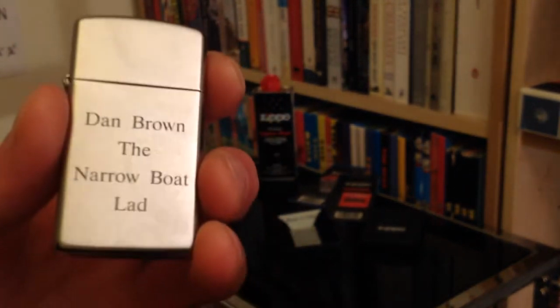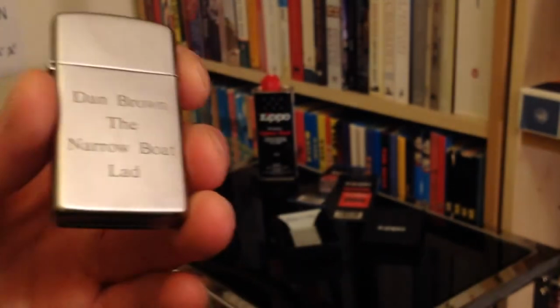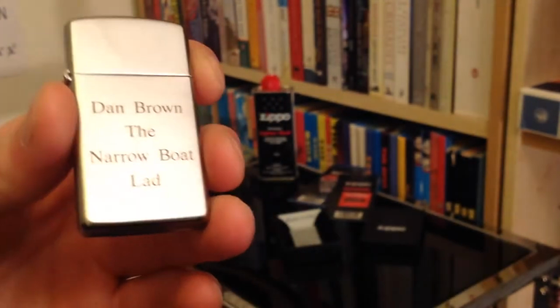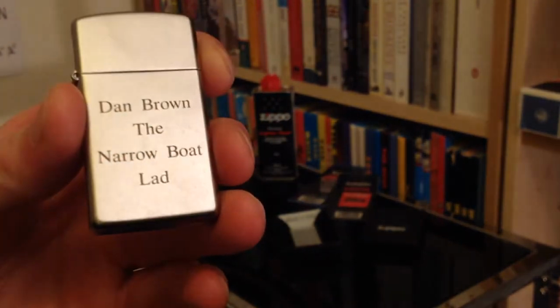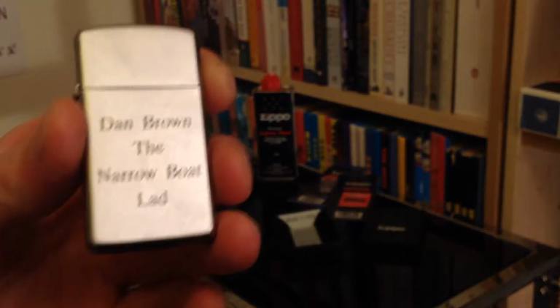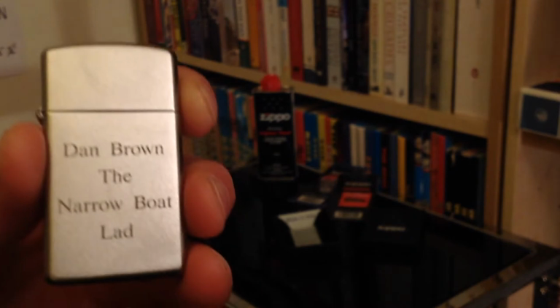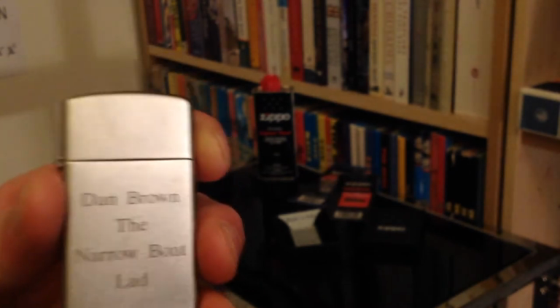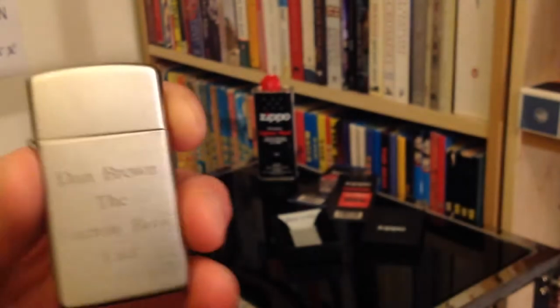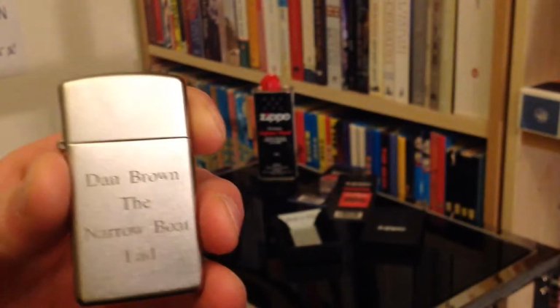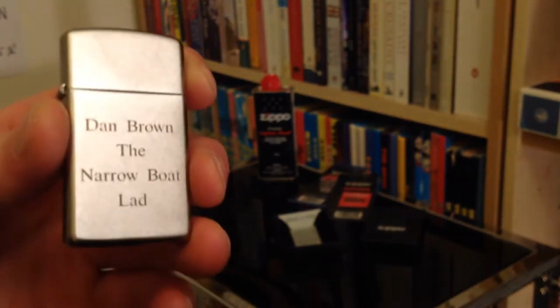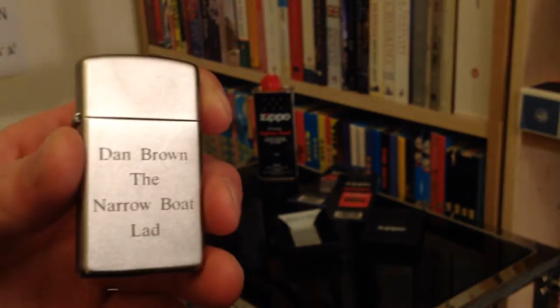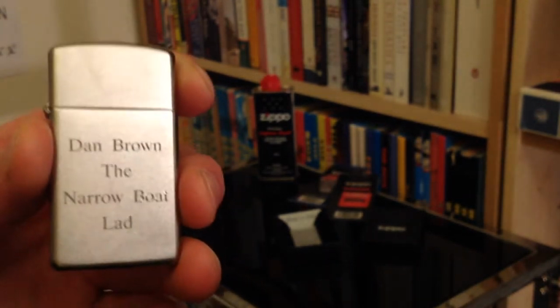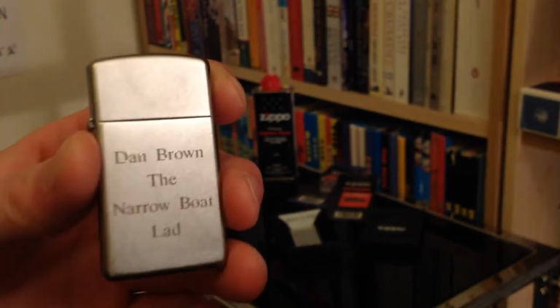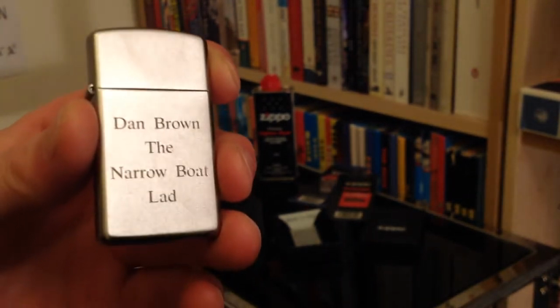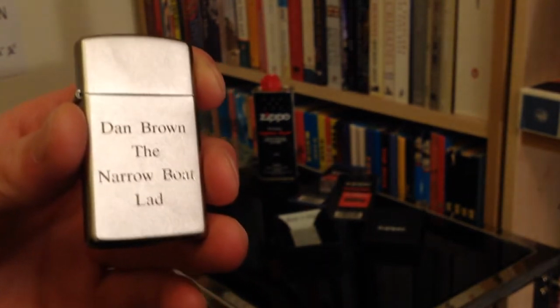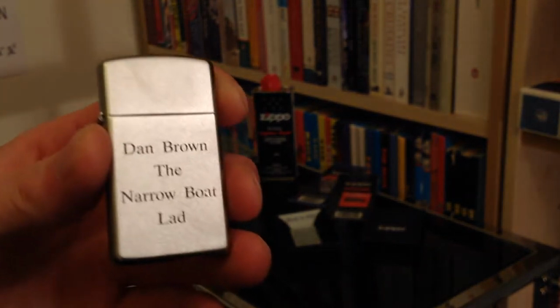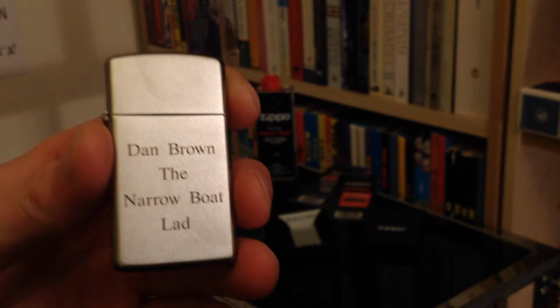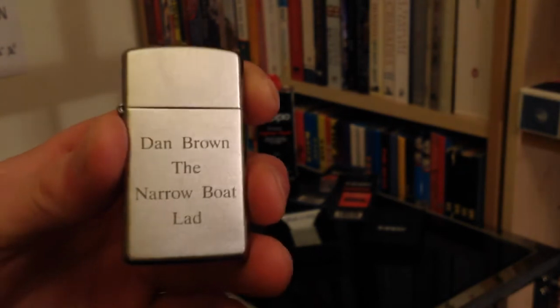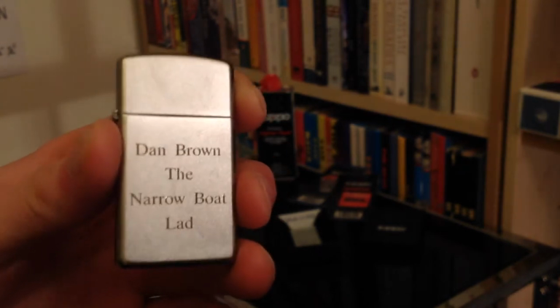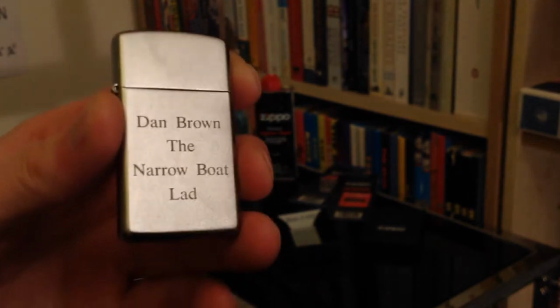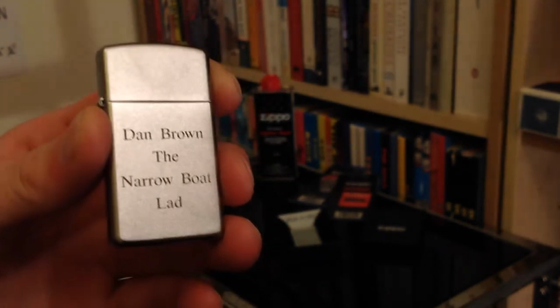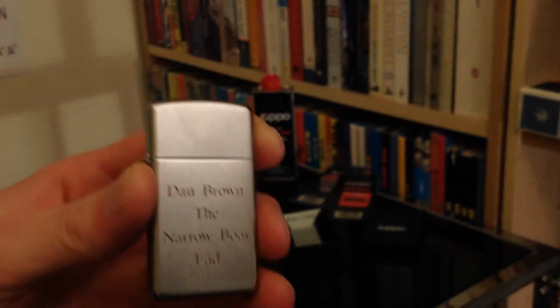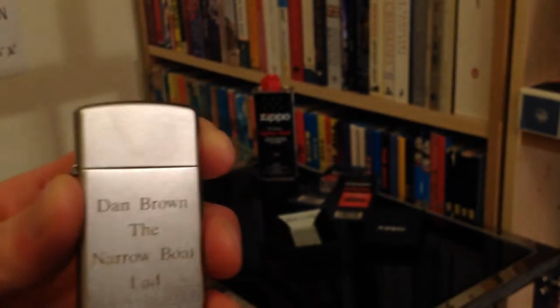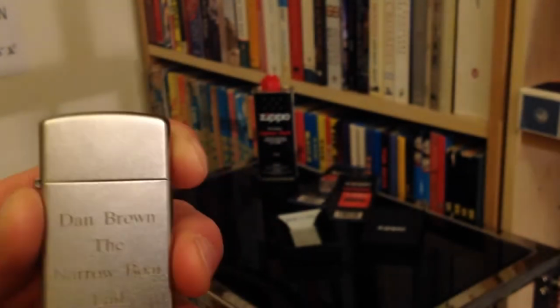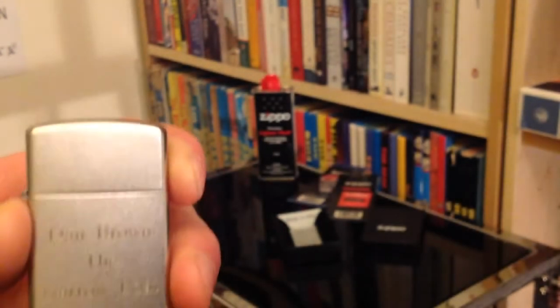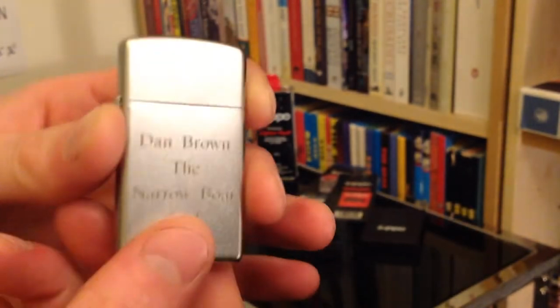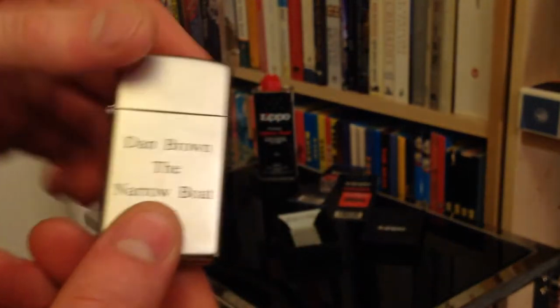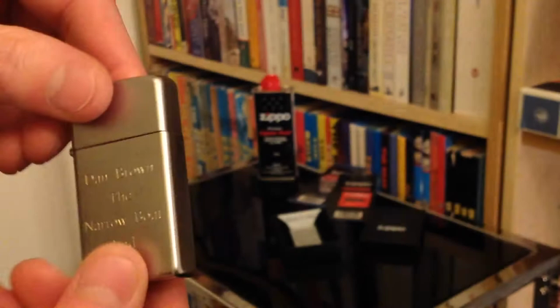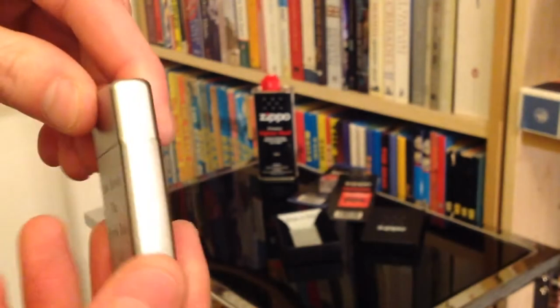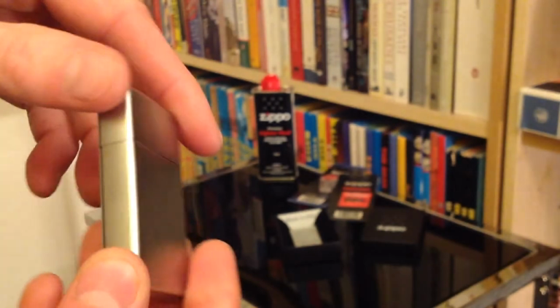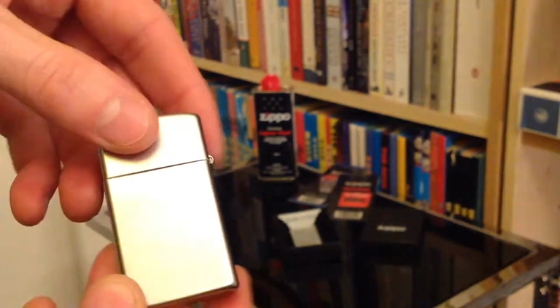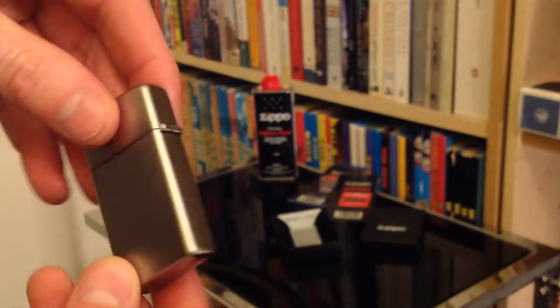Just if you're watching this and aren't familiar with my other videos — I do live on a narrowboat, and that is the title of my first and now also second book available for the Kindle. A quick plug there. So if we have a 360 of the Zippo itself...